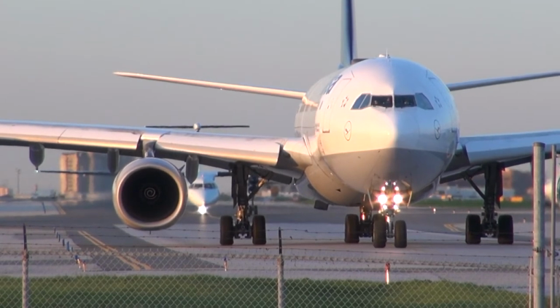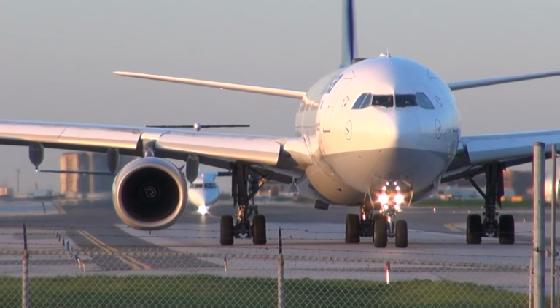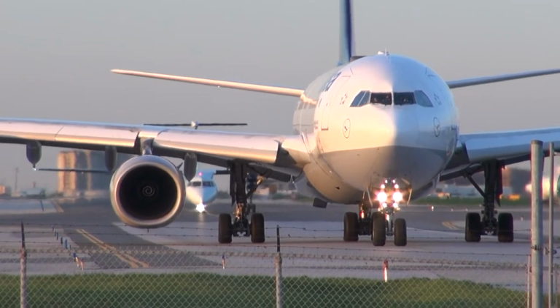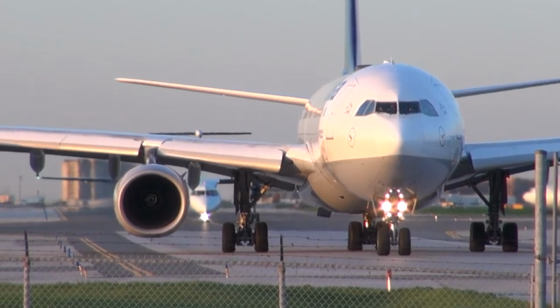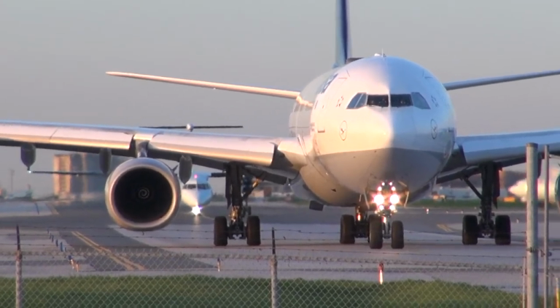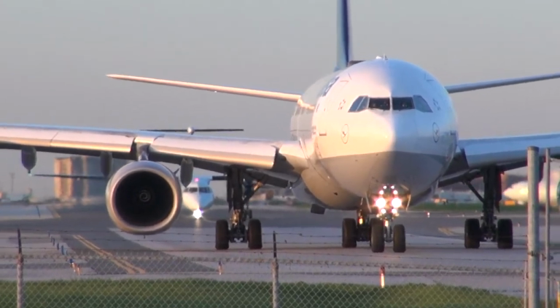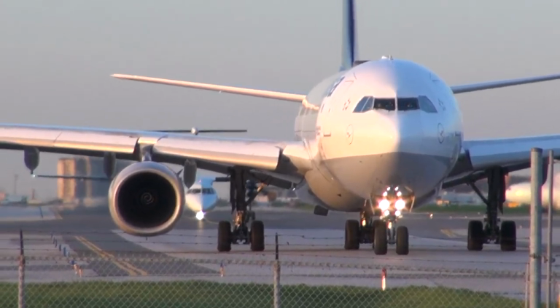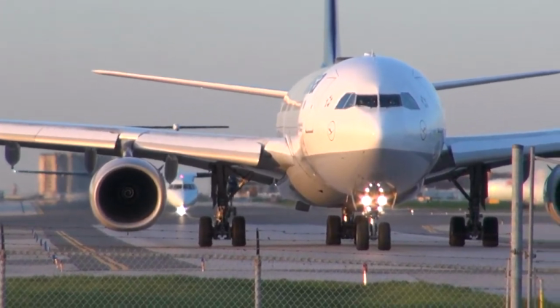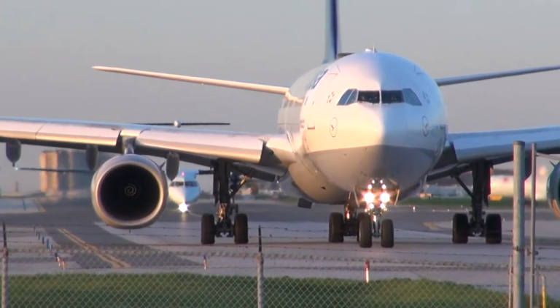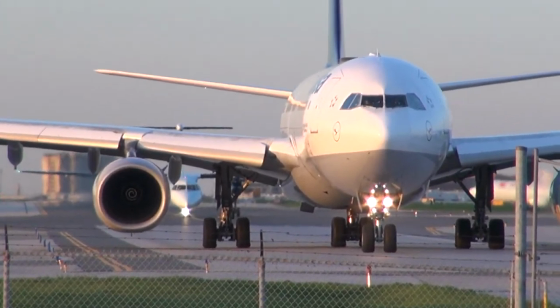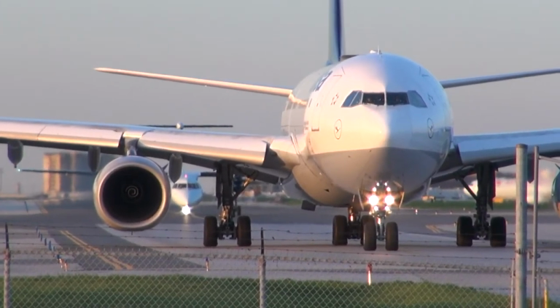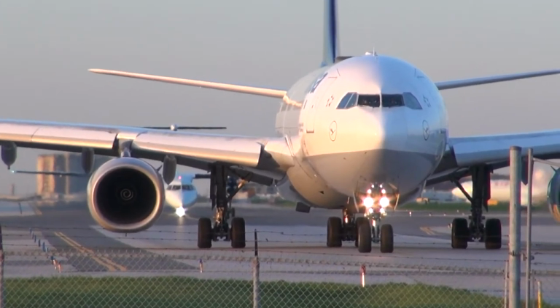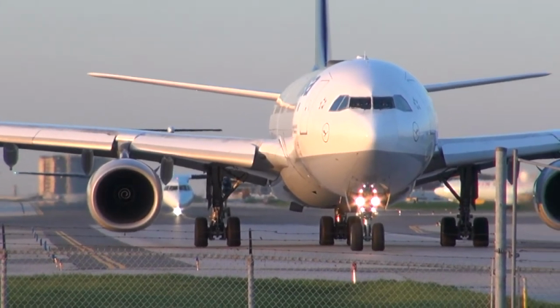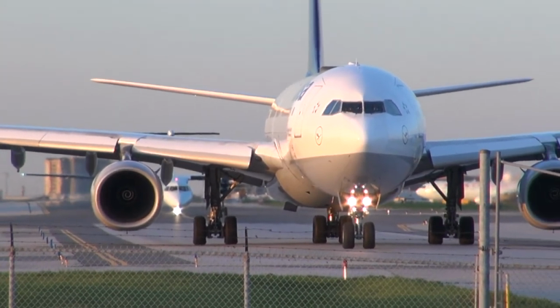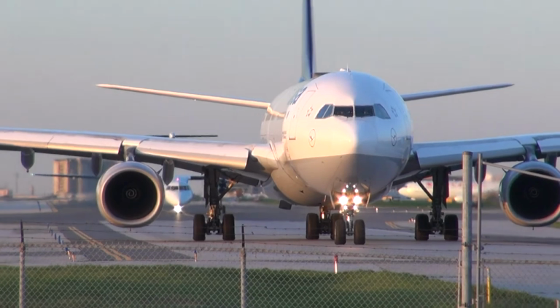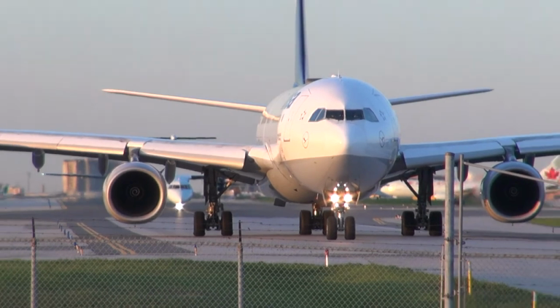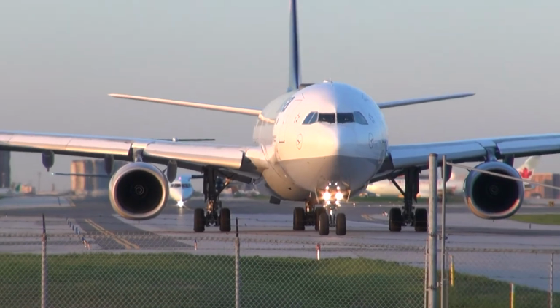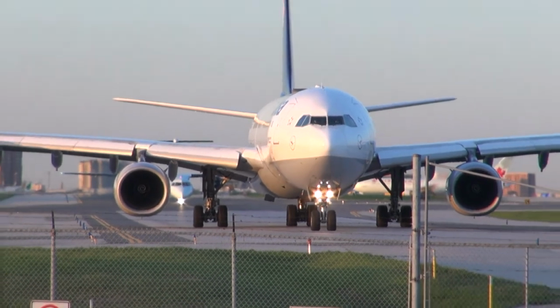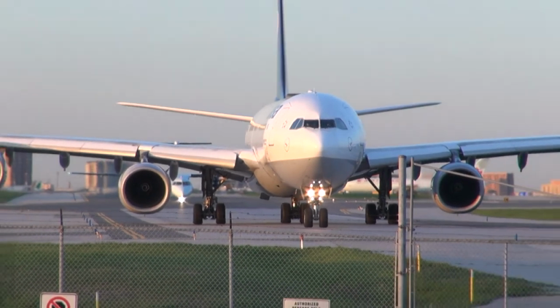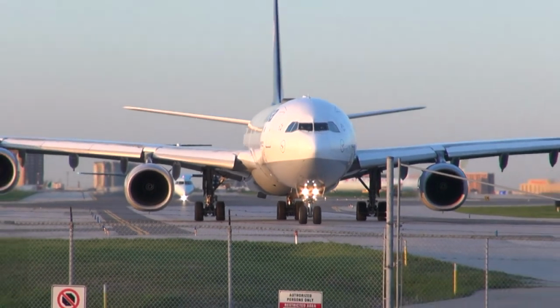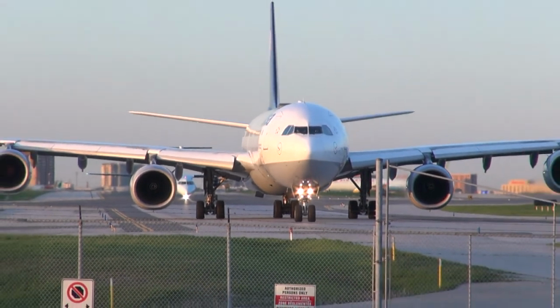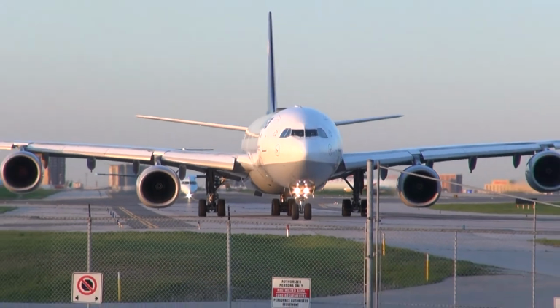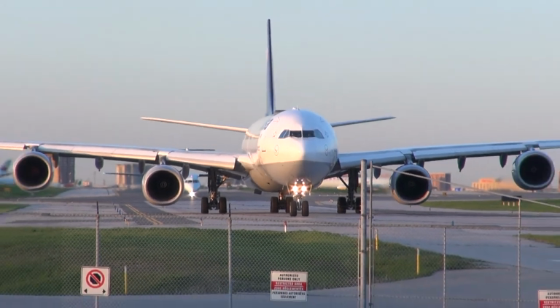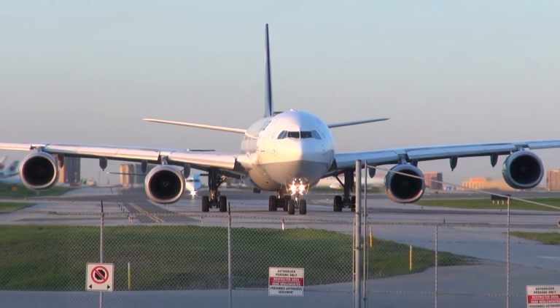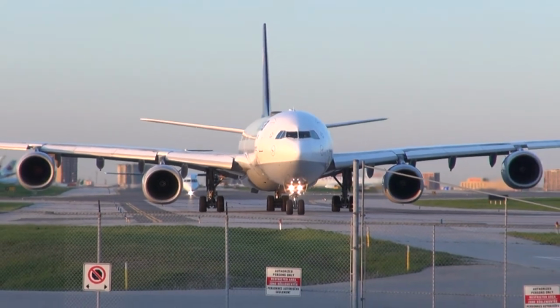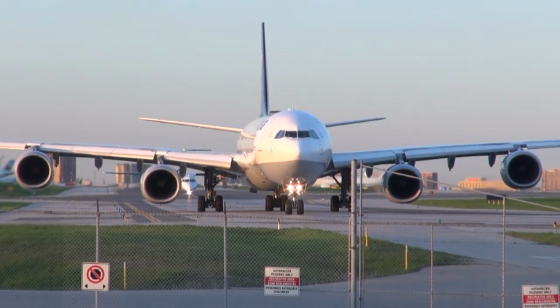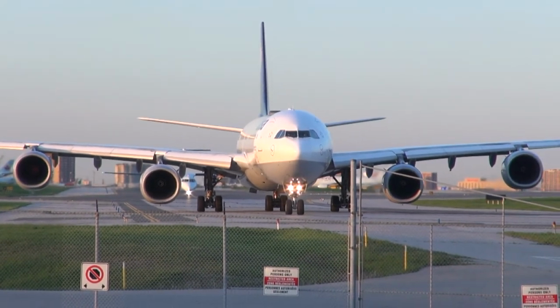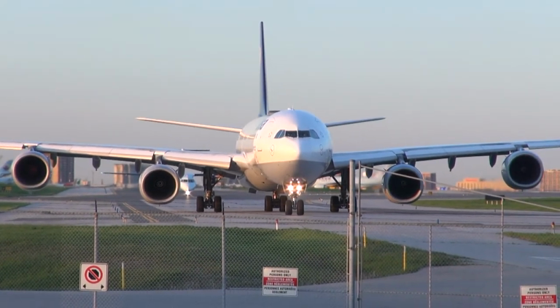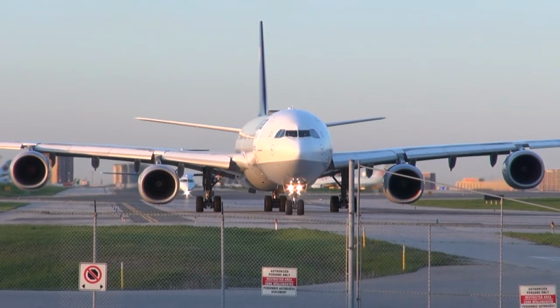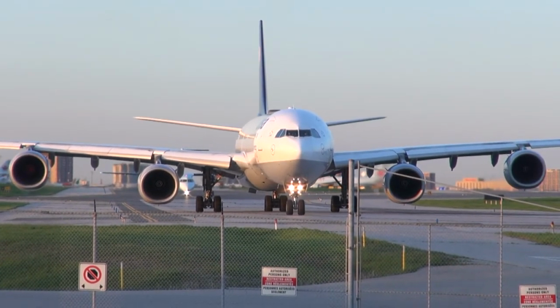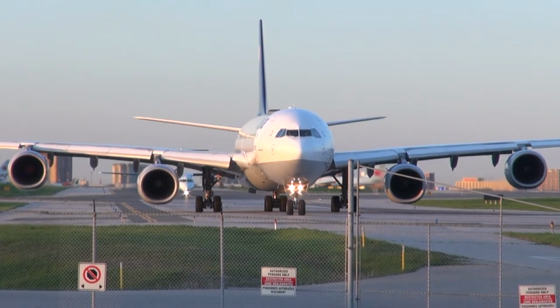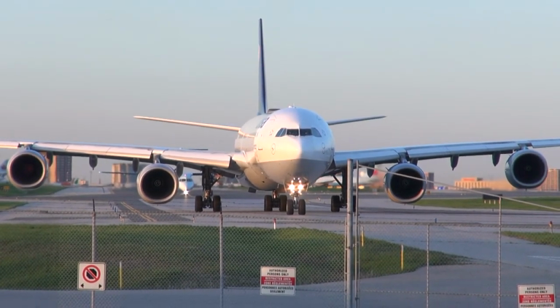Delta 3, we're going to land on runway 6-left. We've got Delta 3. Delta 3, we're in Delta 3, we're going to land on 2-right. Delta 4, we're going to land on the coast.